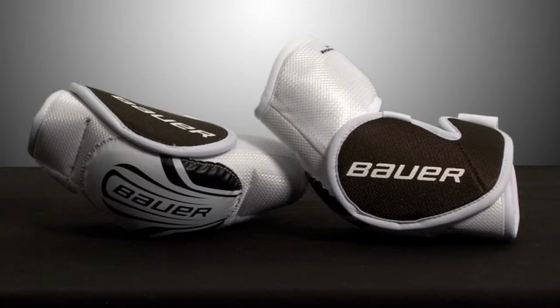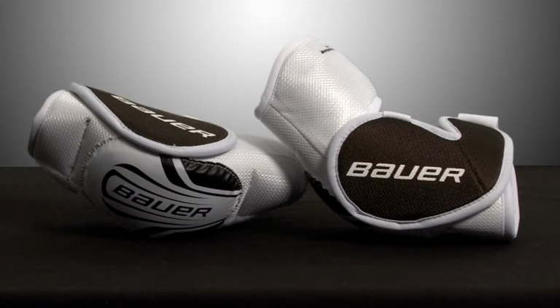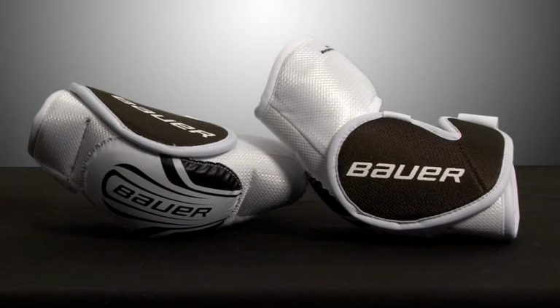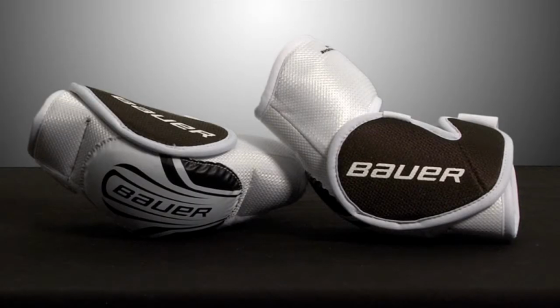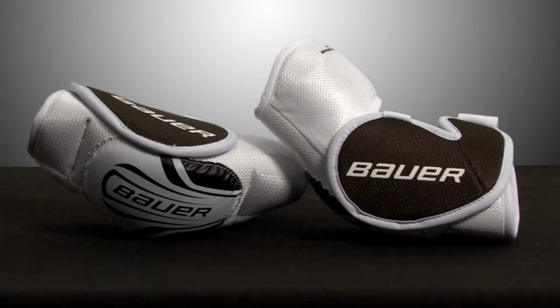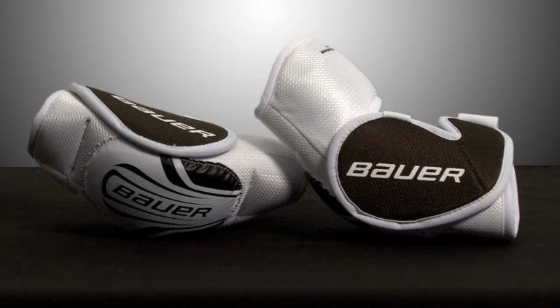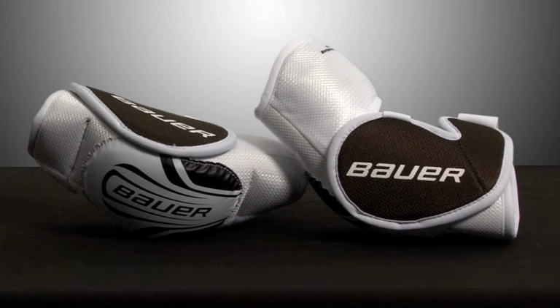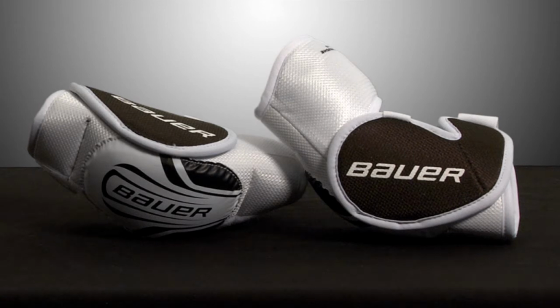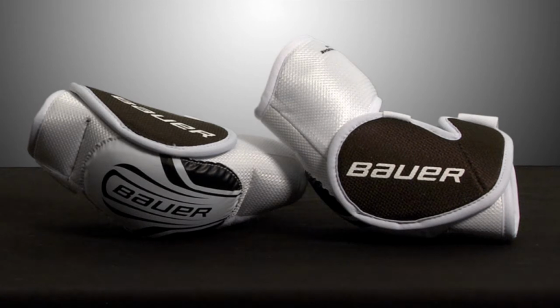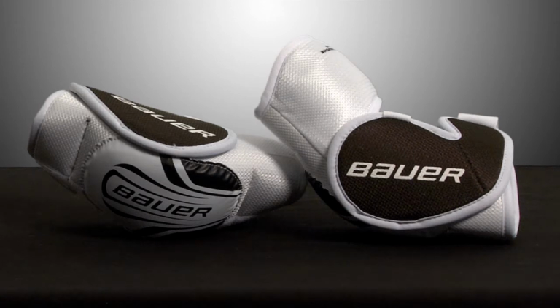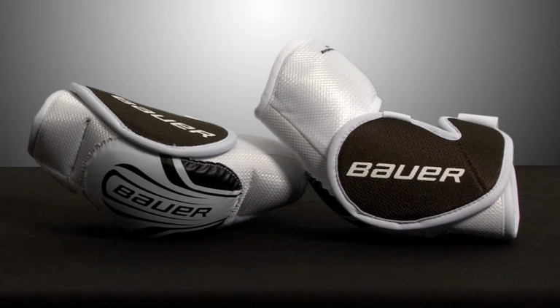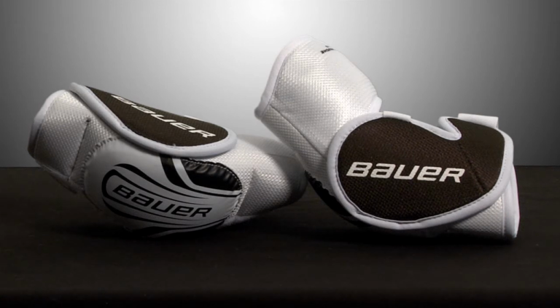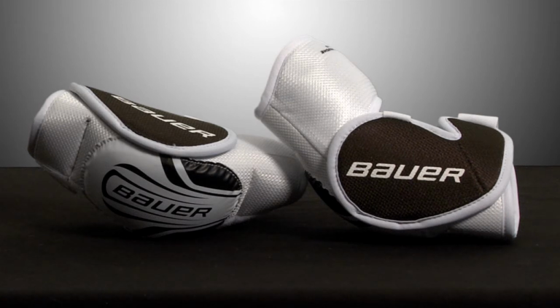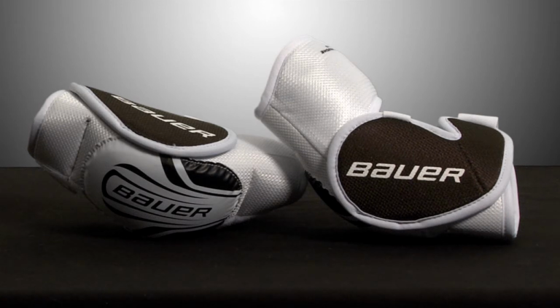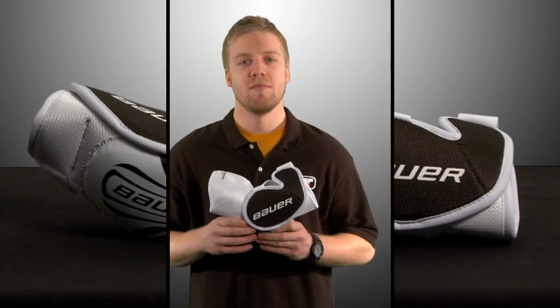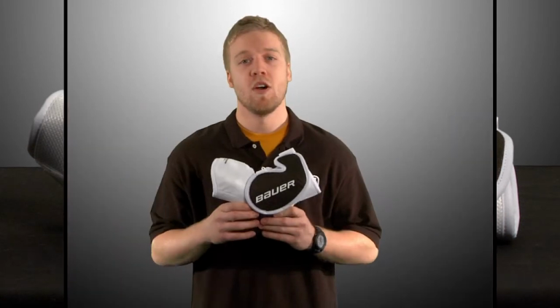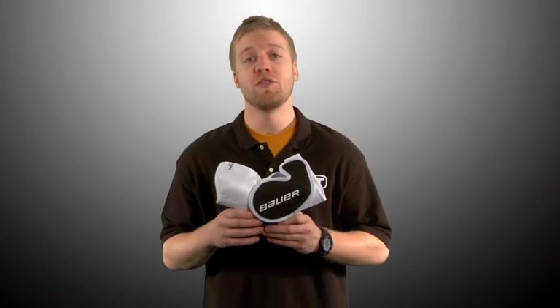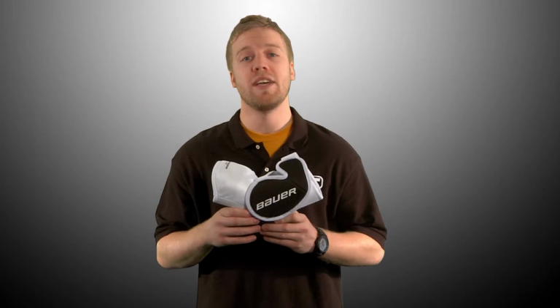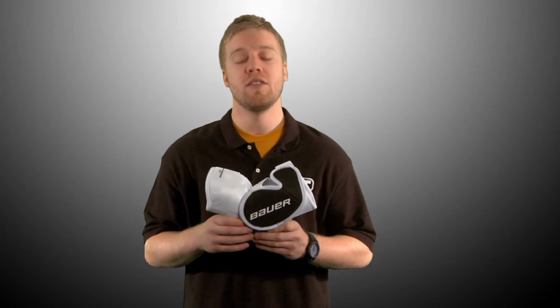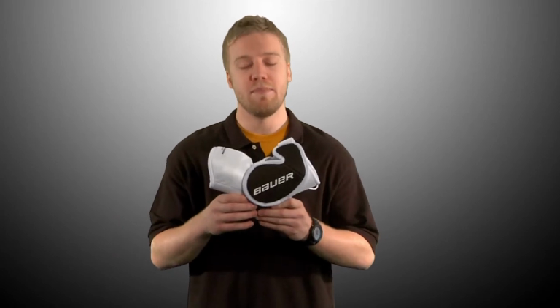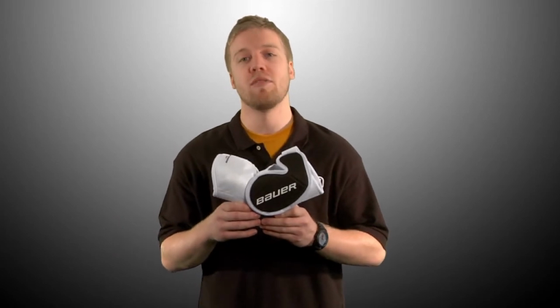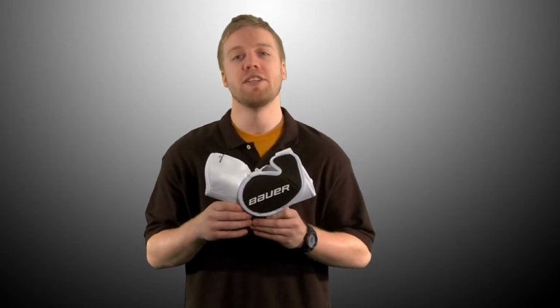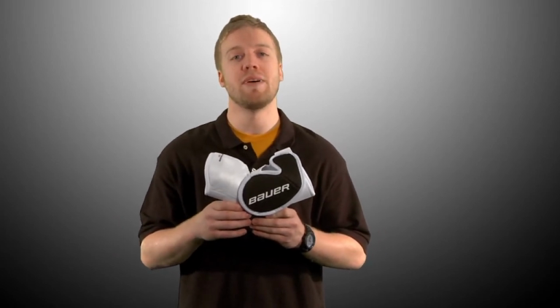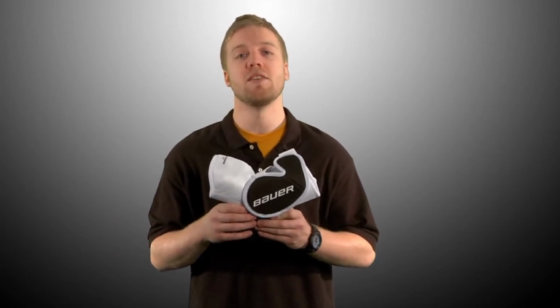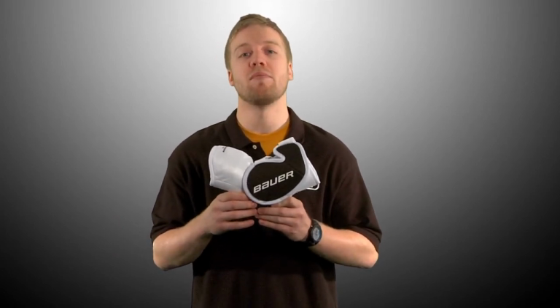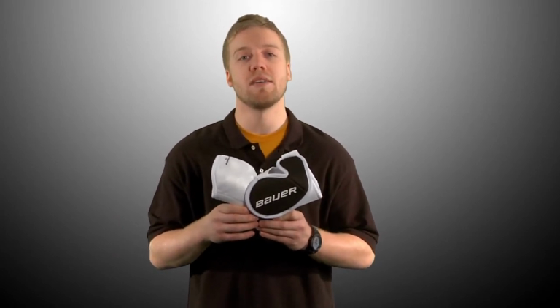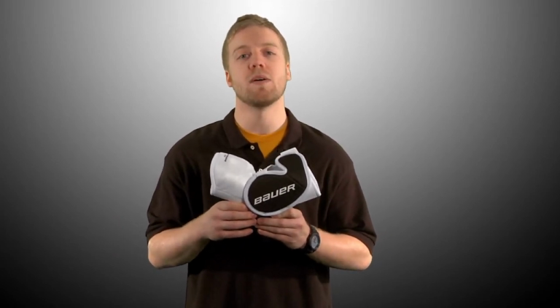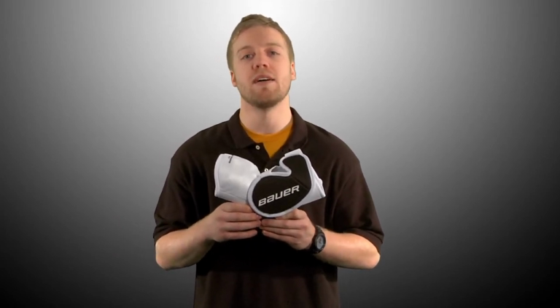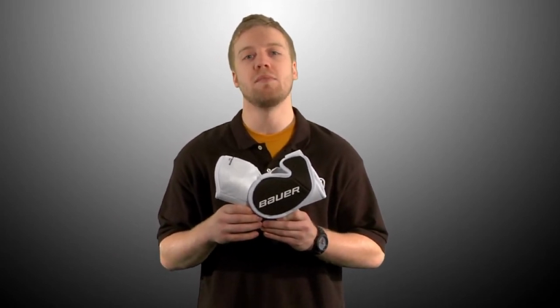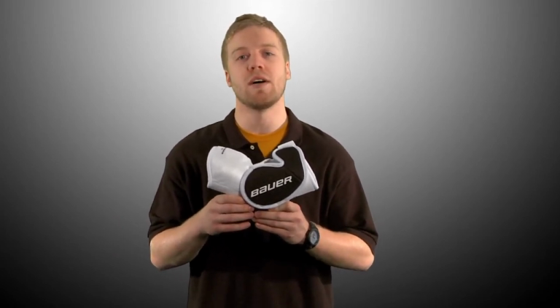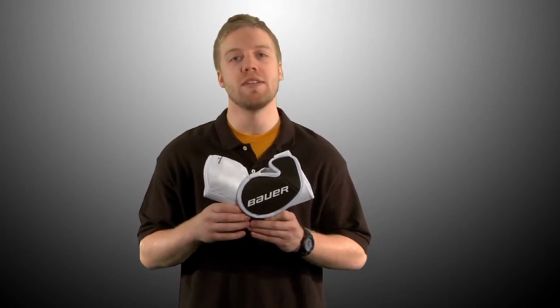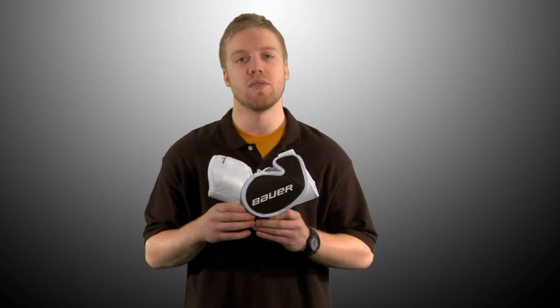A great deal for any player, the Bauer Pro Vintage Elbow Pads will keep you protected at a competitive price. You can find Bauer Pro Vintage Elbow Pads and other Bauer products at TotalHockey.com or Total Hockey retail stores.